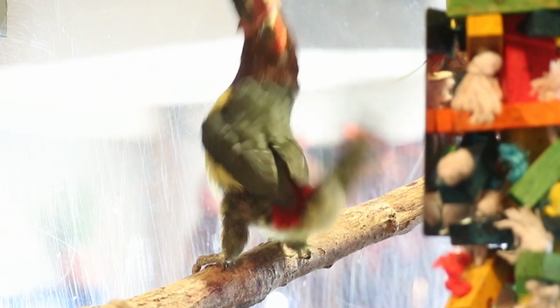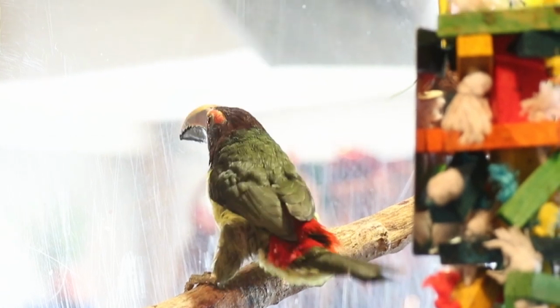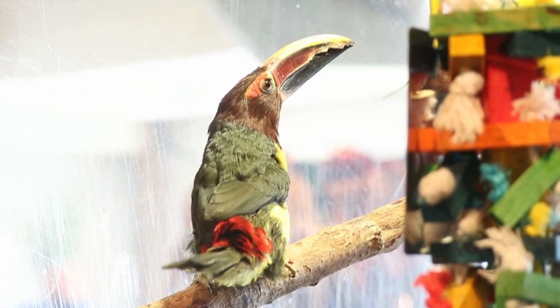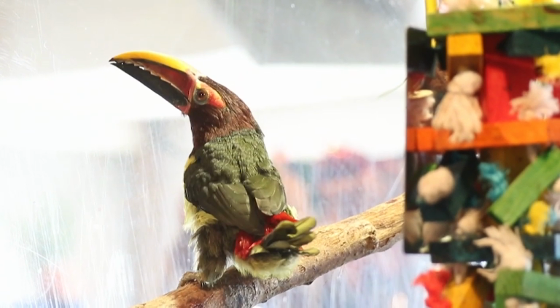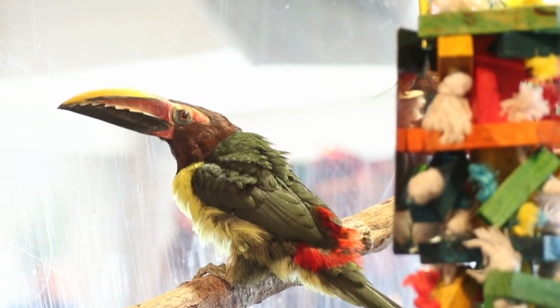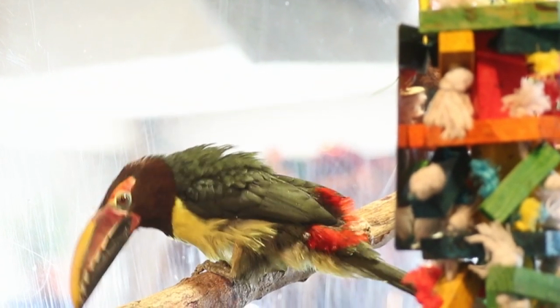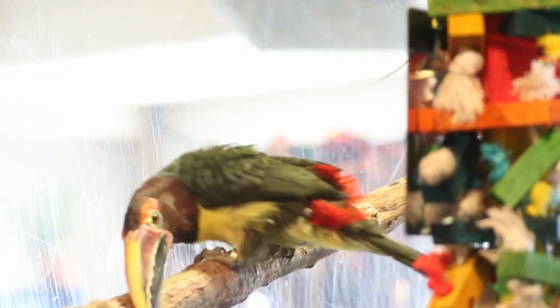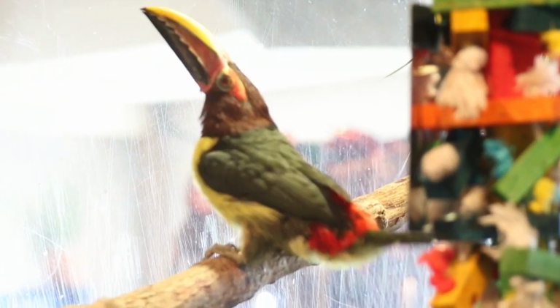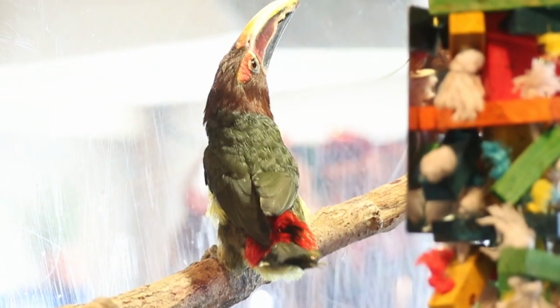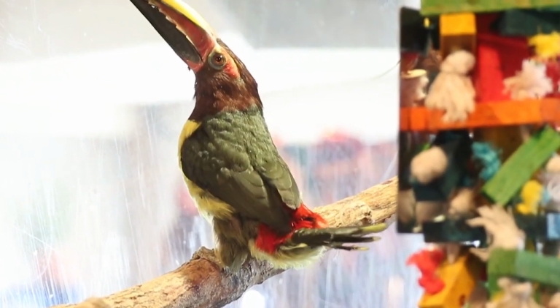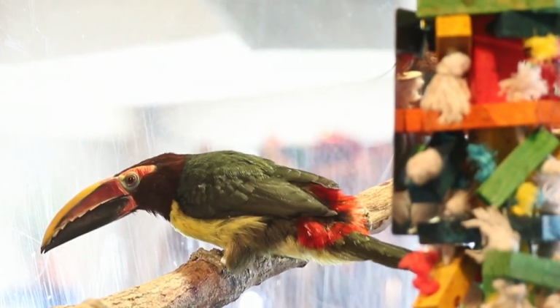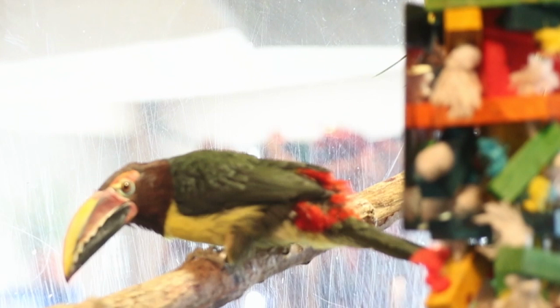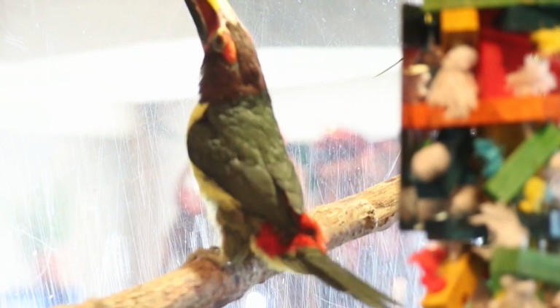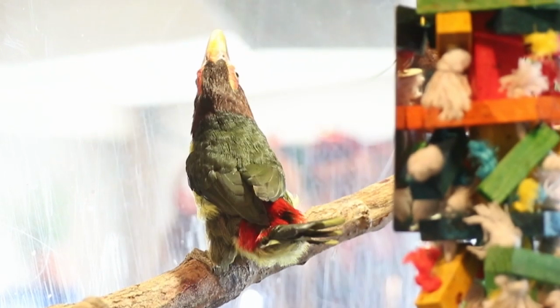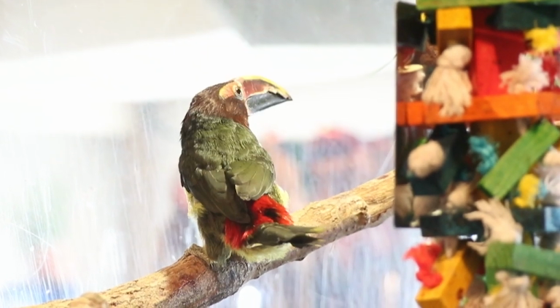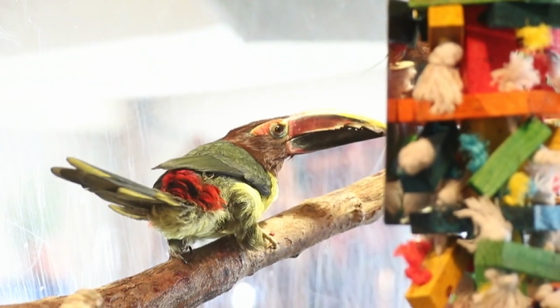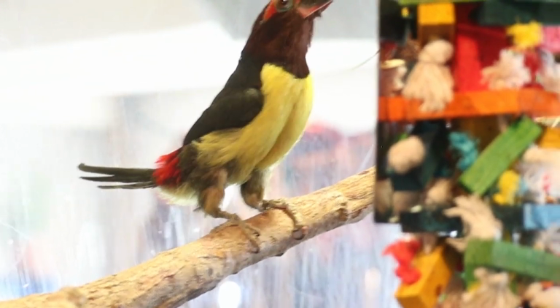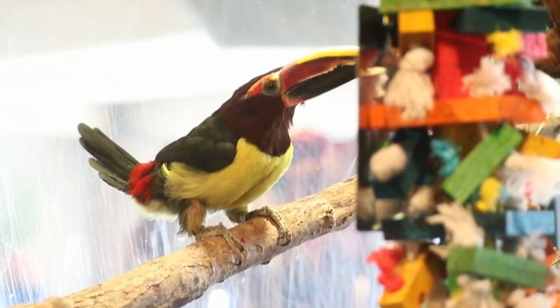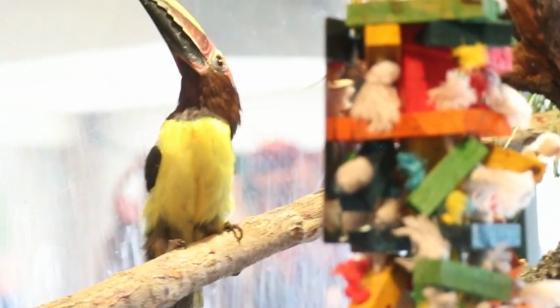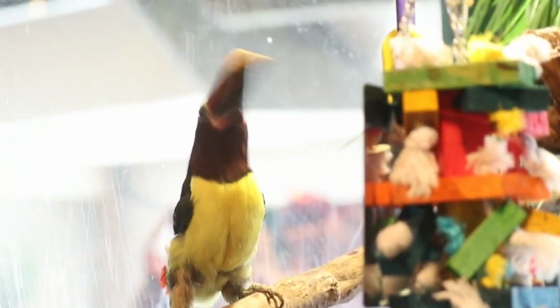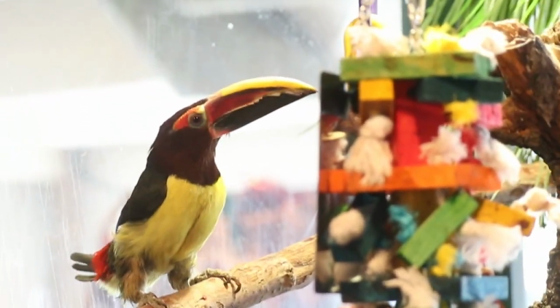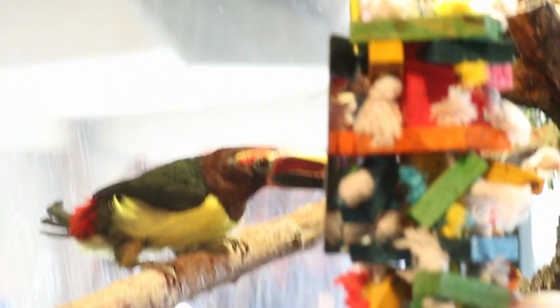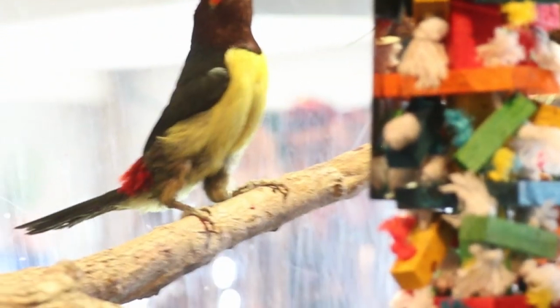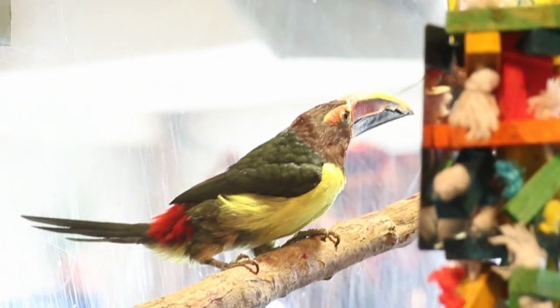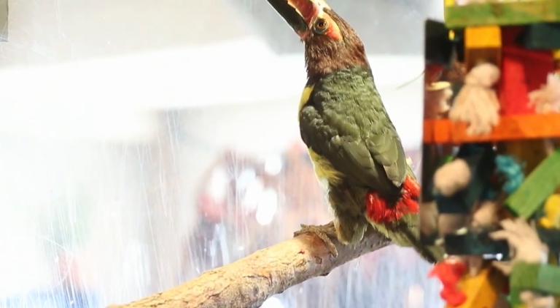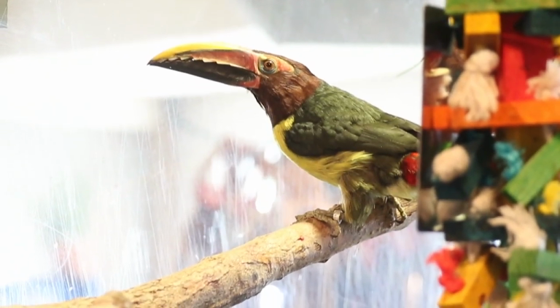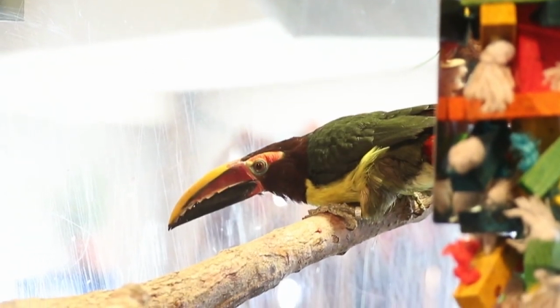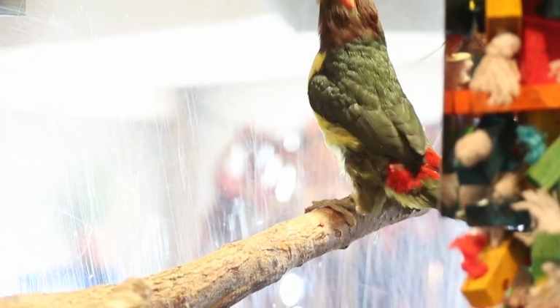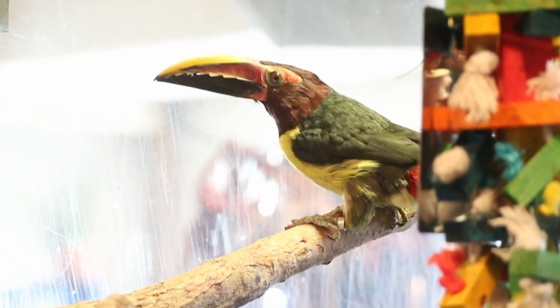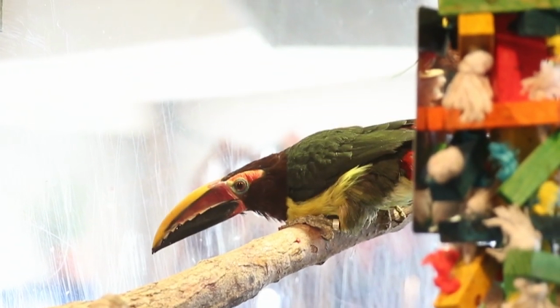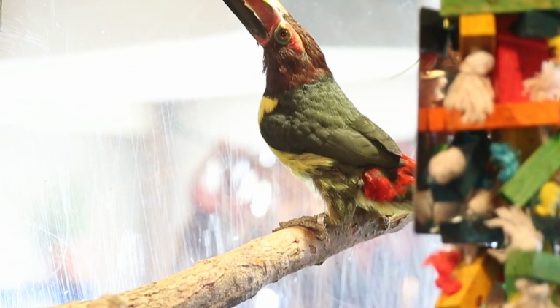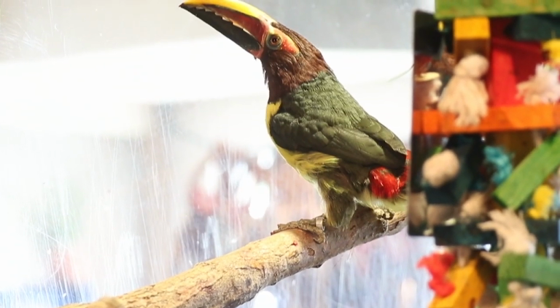A couple things you're going to notice. First of all, under this lighting you can really see those feathers, and that's where they get the name Green Arasari. Those feathers, although they look kind of black, you can see that green iridescence — it's a dark green color, hence the name. You can see it on their back, their wings, and a little bit on their tail.